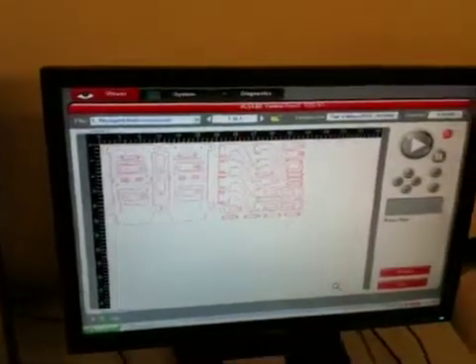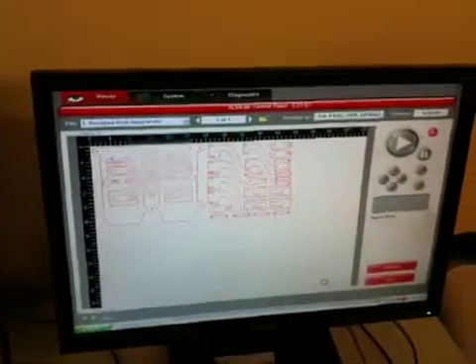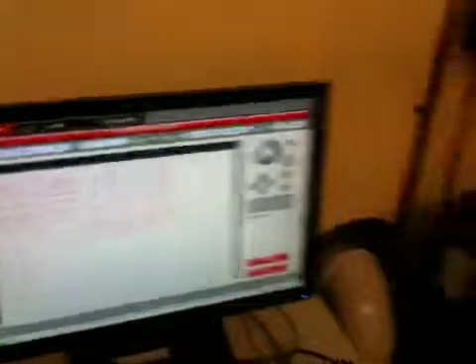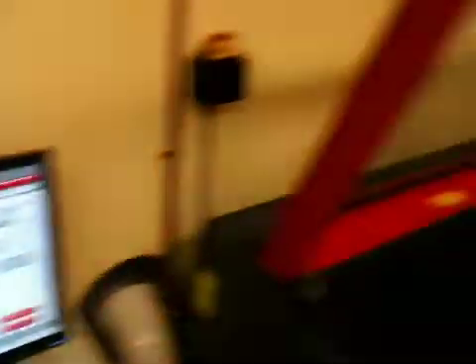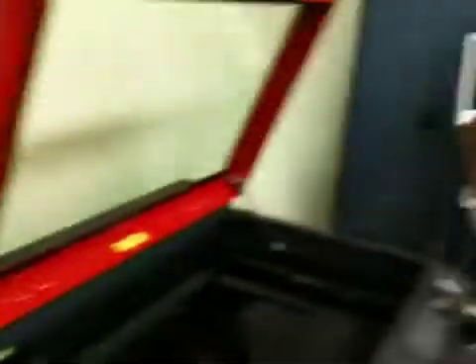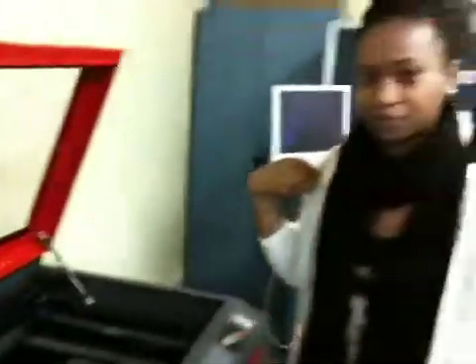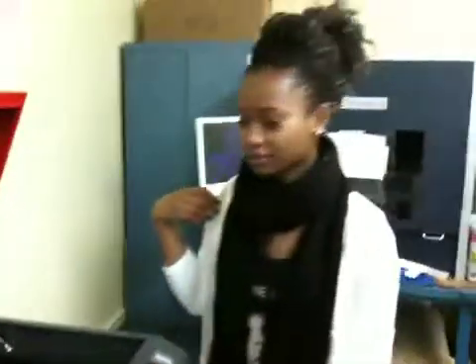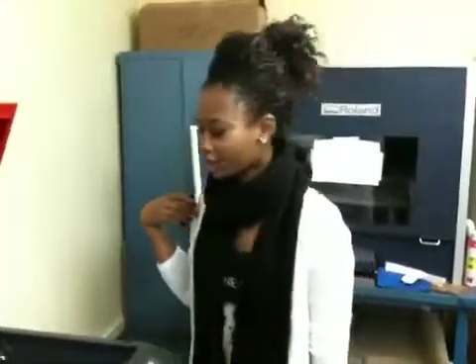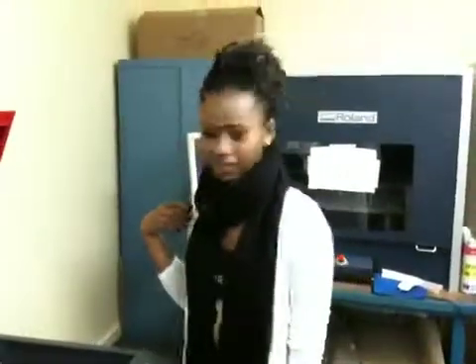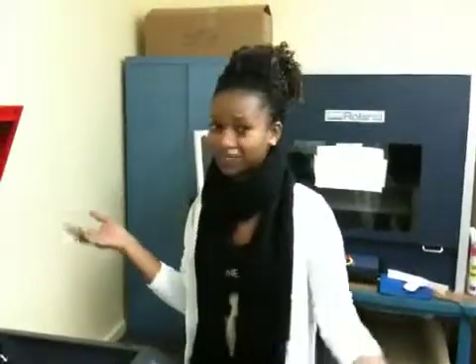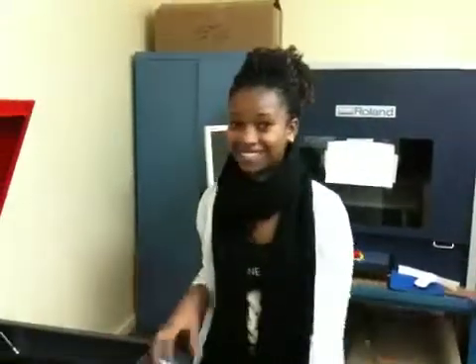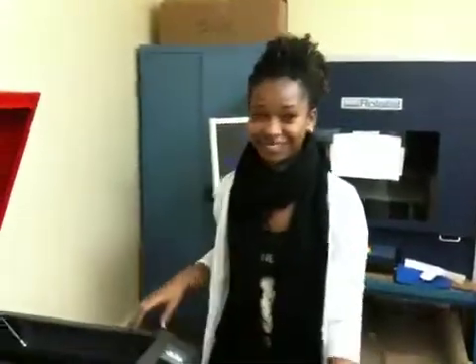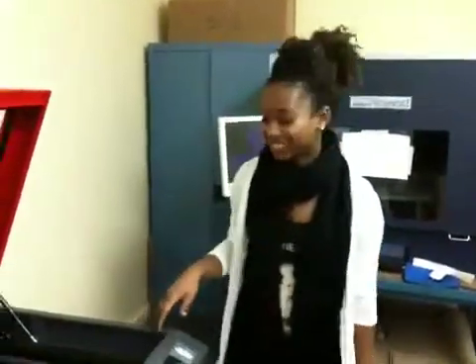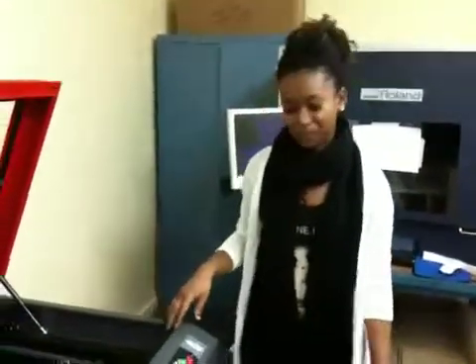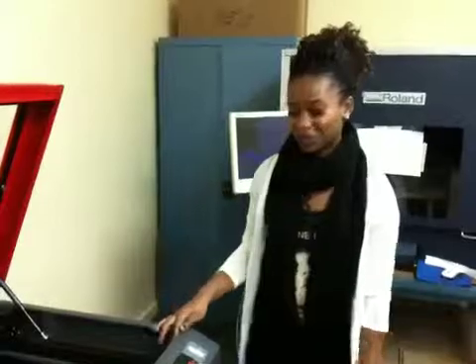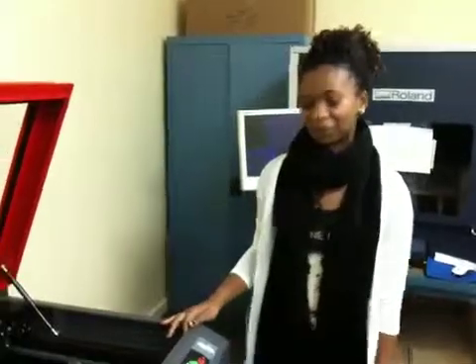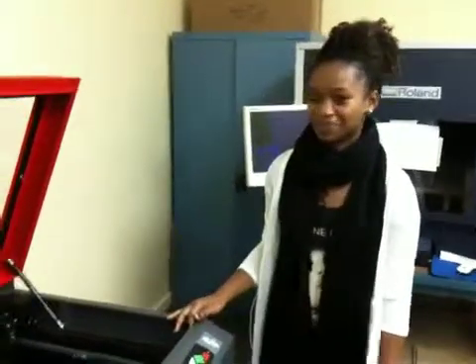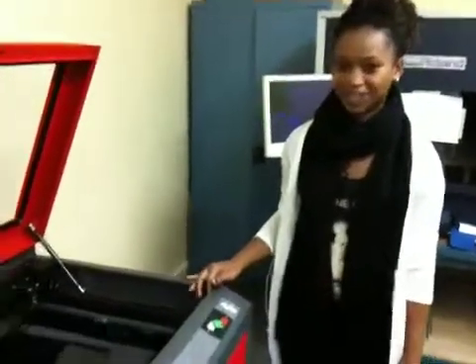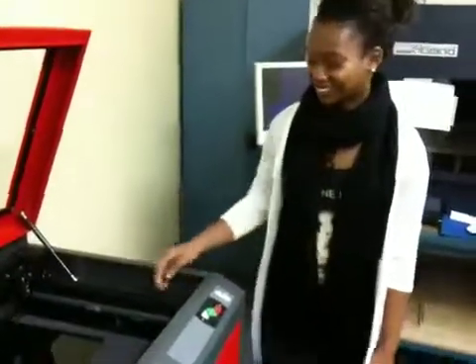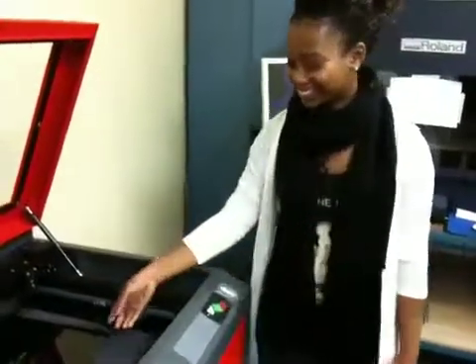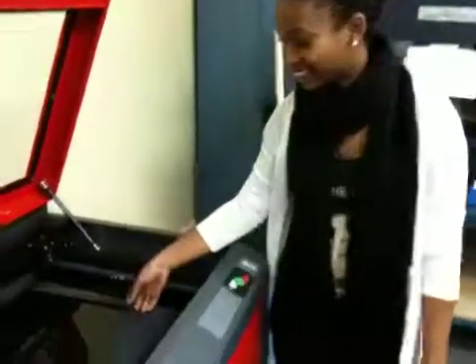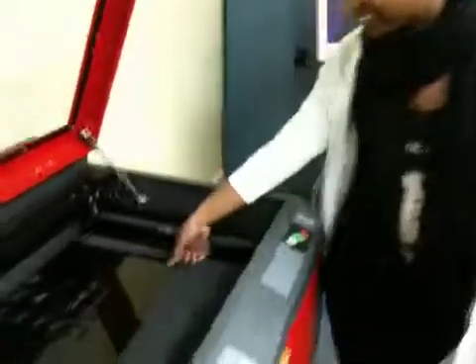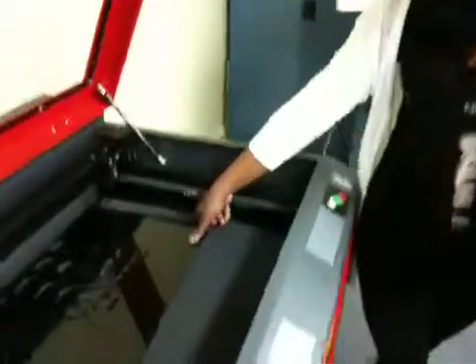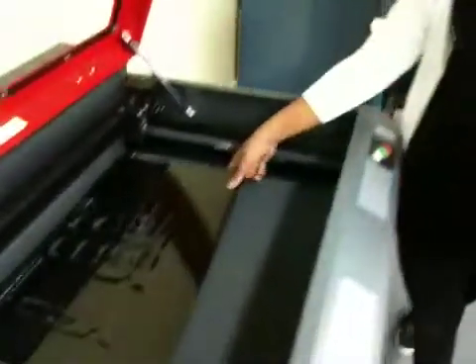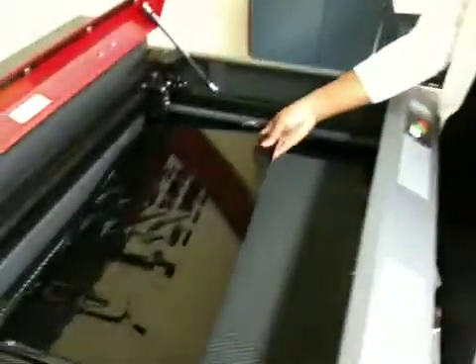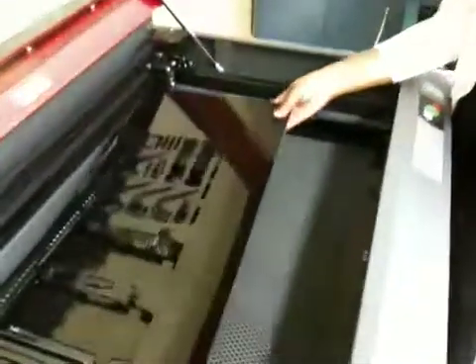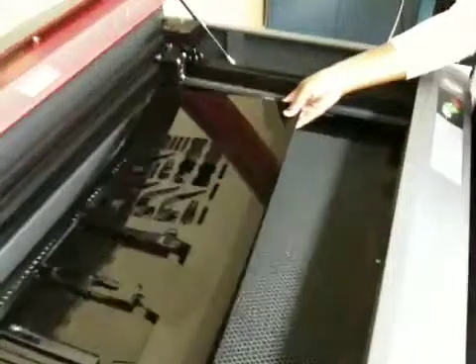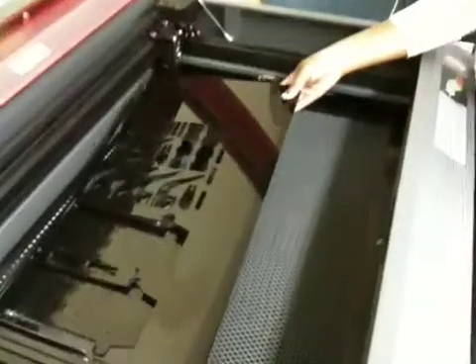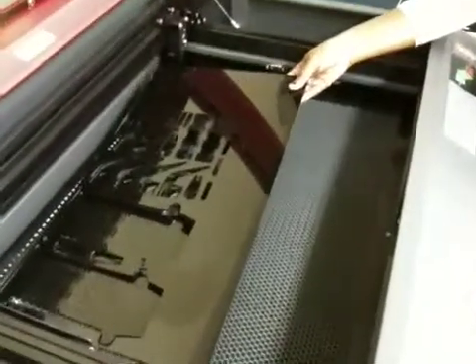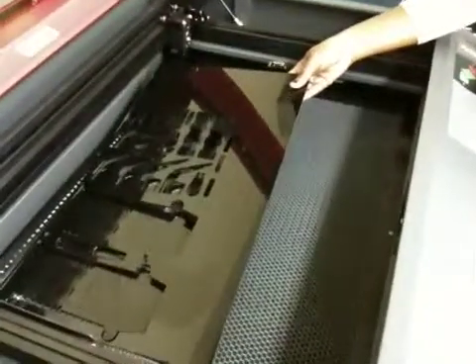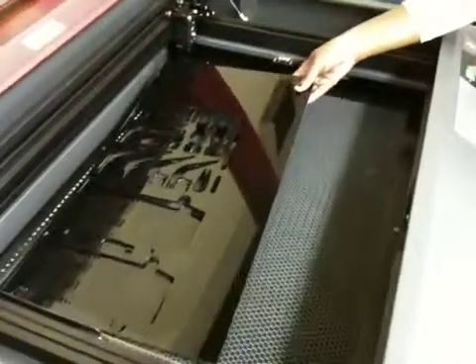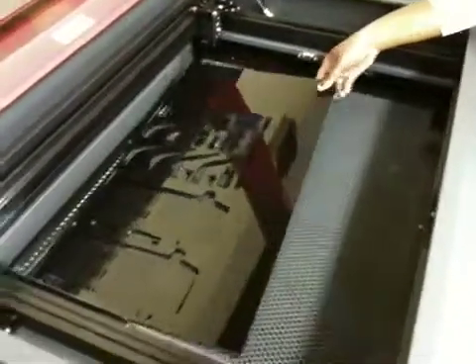Was it a hard process to do, Hannah? No, really easy and it was fun too. And you just used your acrylic sheet in the laser cutter? Yeah. So it's like printing to paper really, isn't it? Yeah, it's really easy.